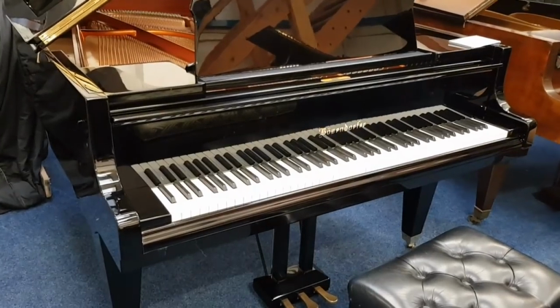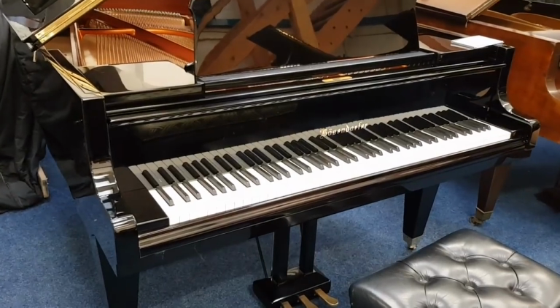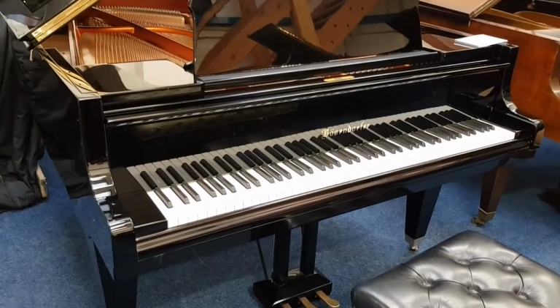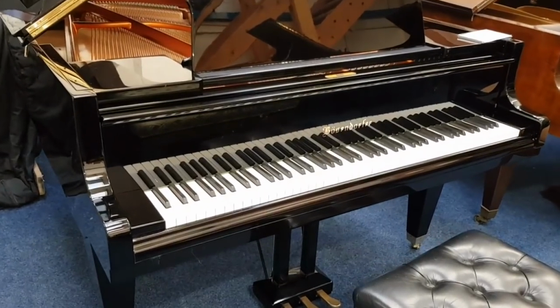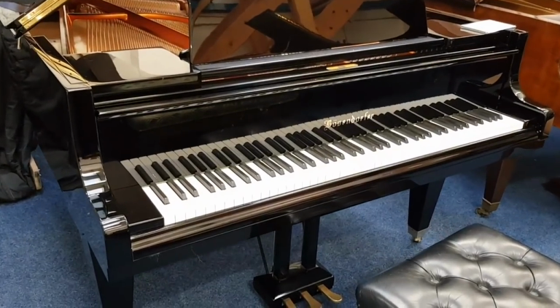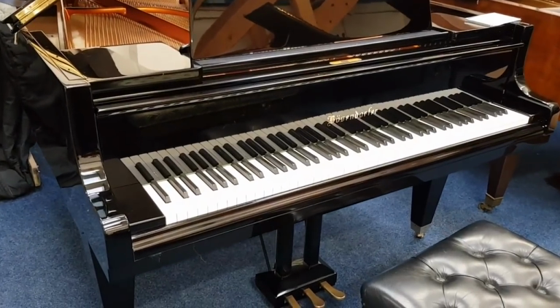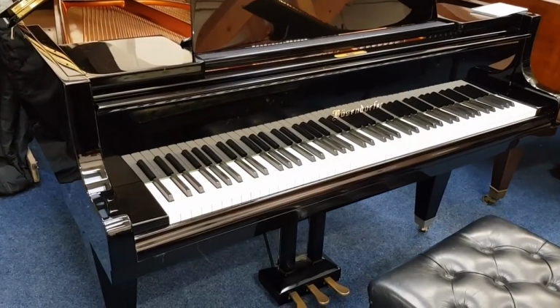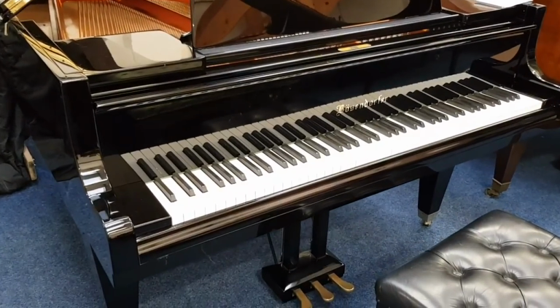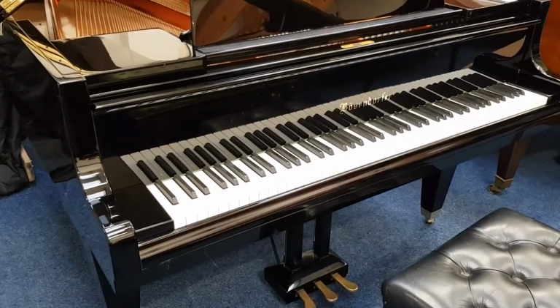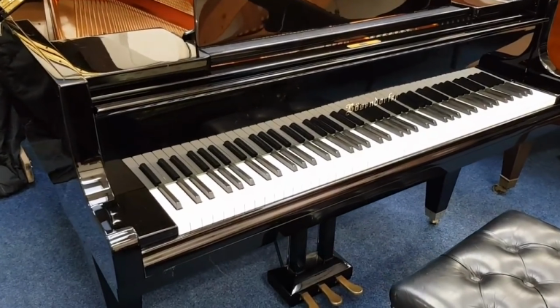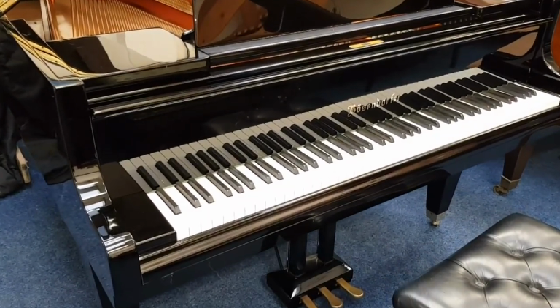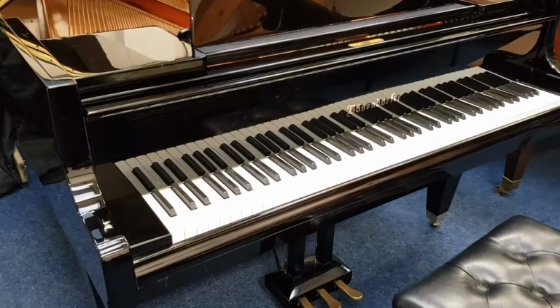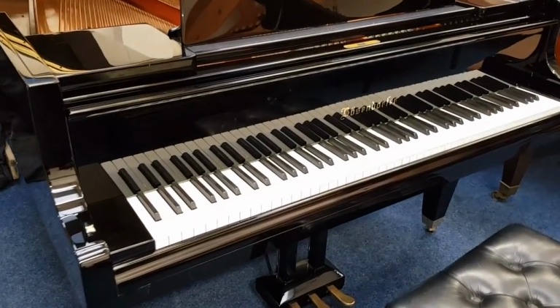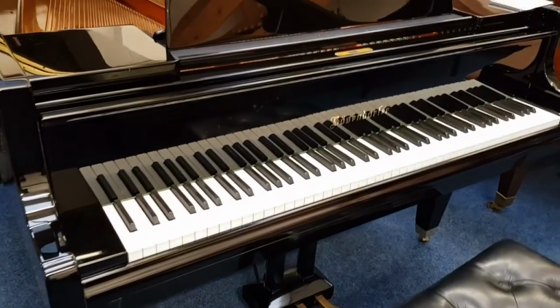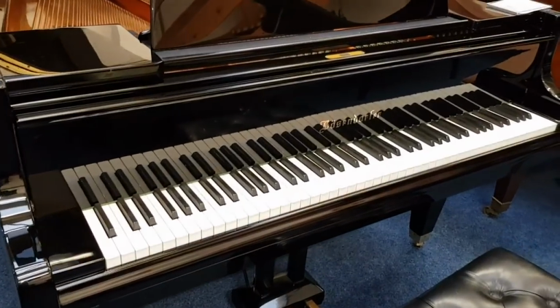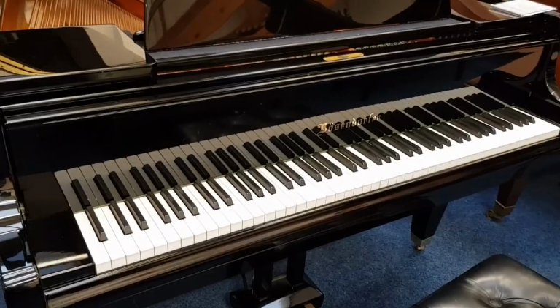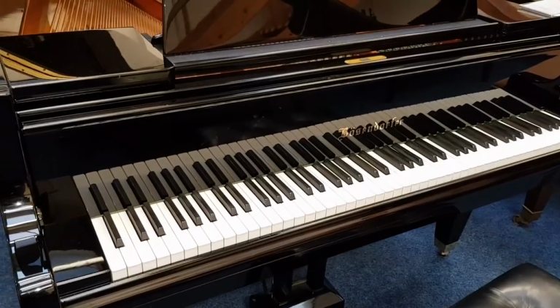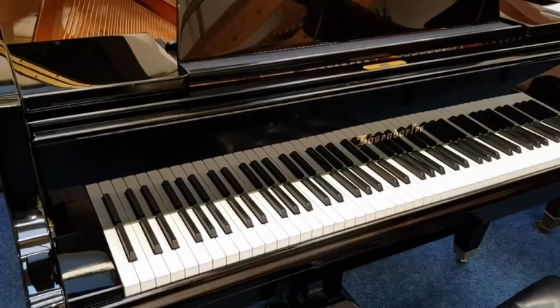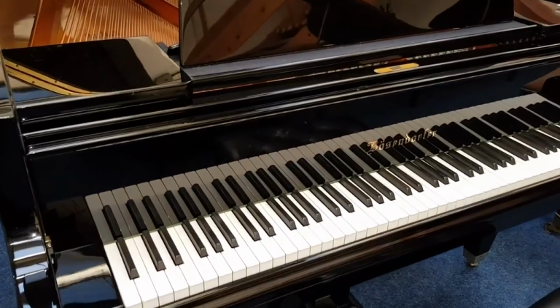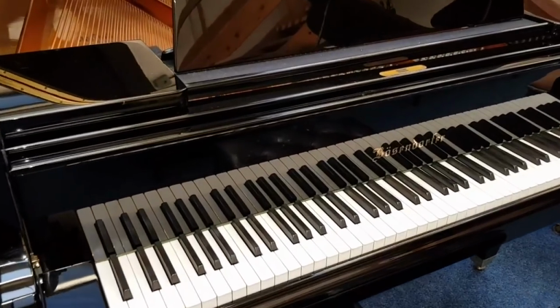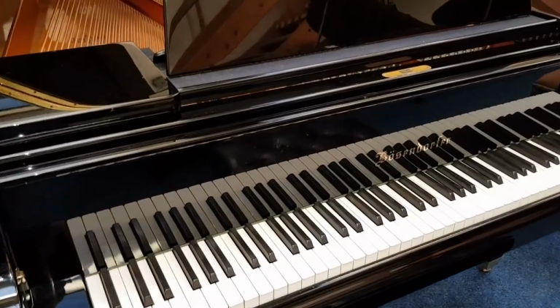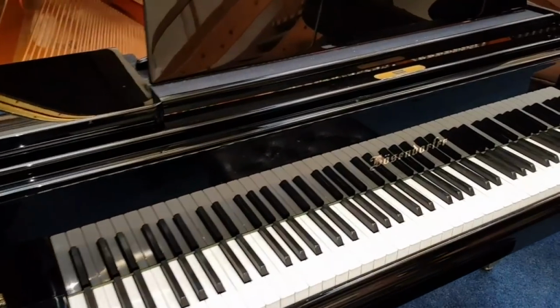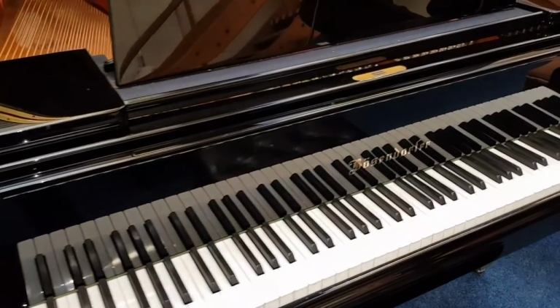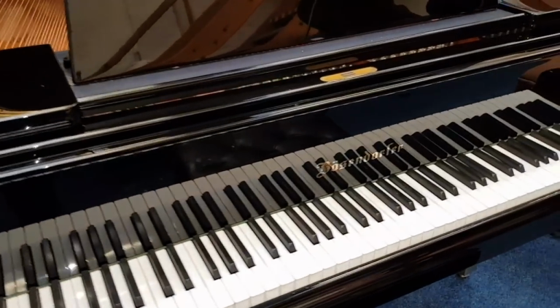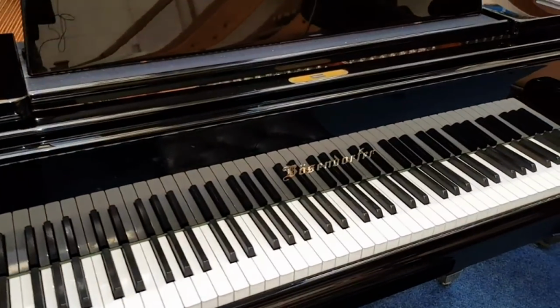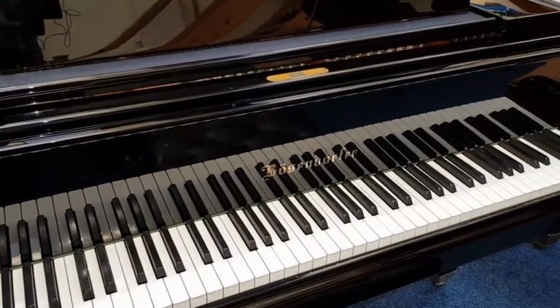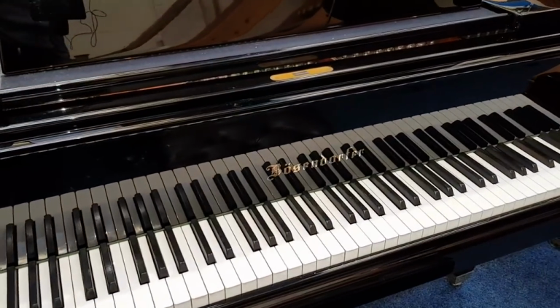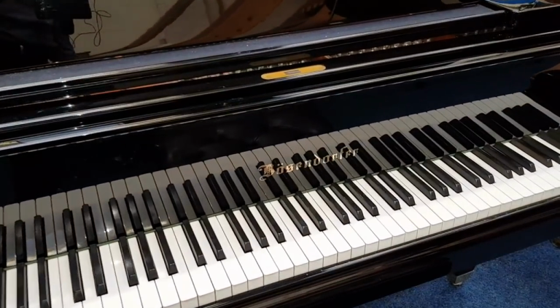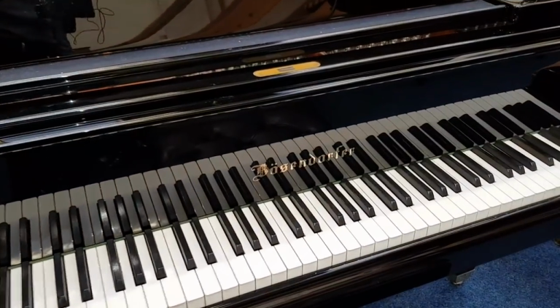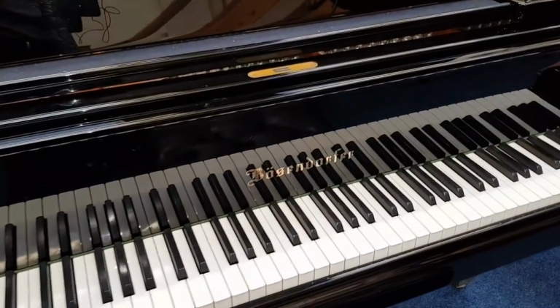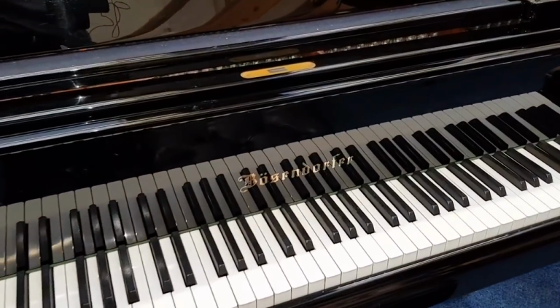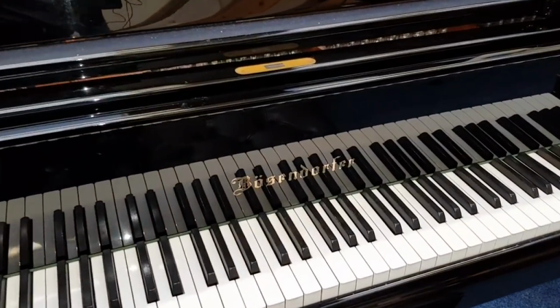Hello, this is a very brief video of some pianos that have just come into stock. I have looked at them carefully but don't have time to make a video of them all, I'm sorry about that.